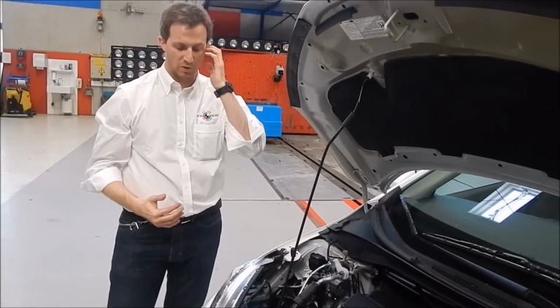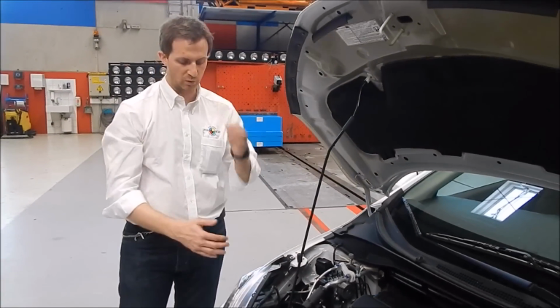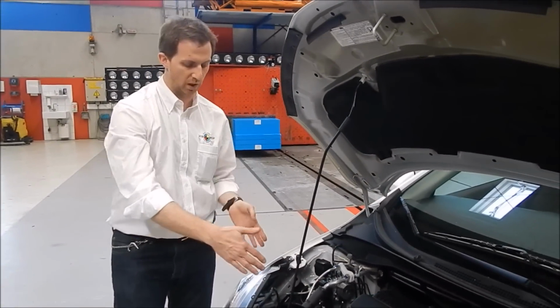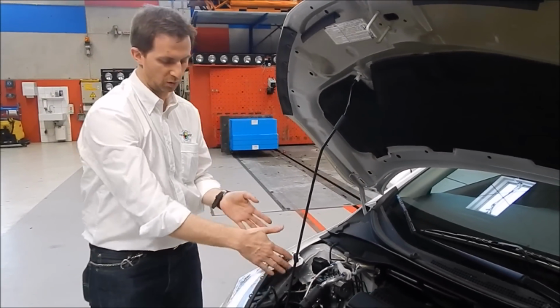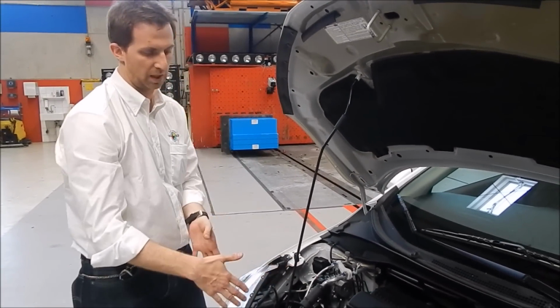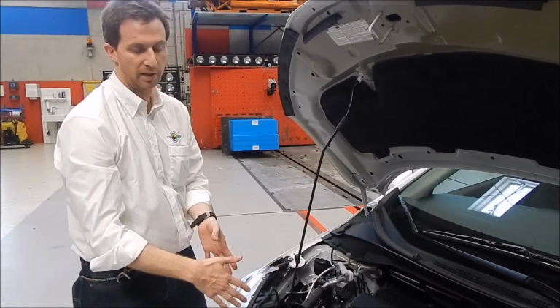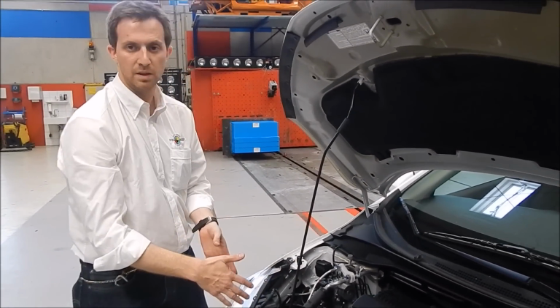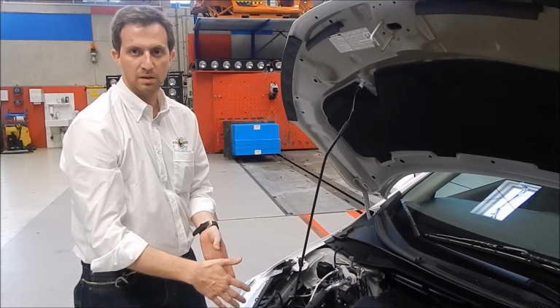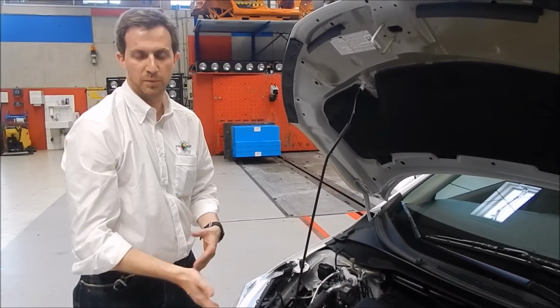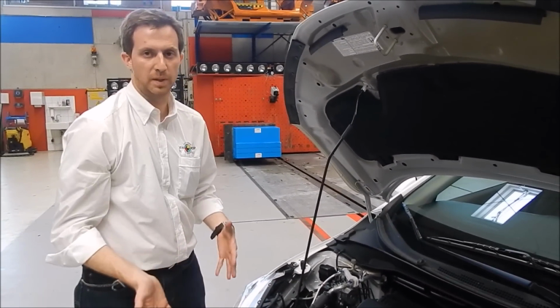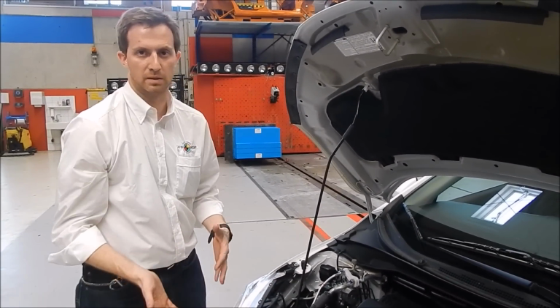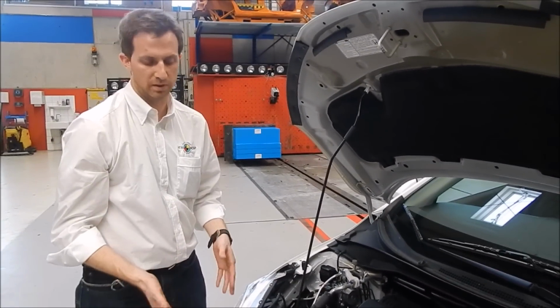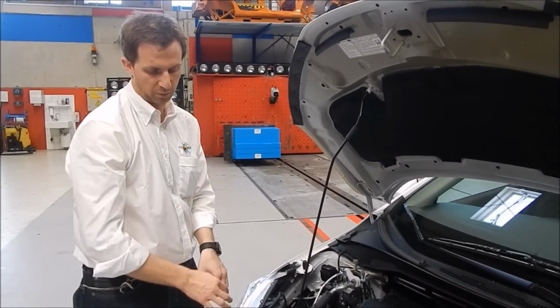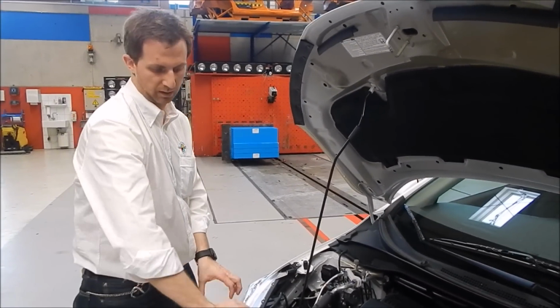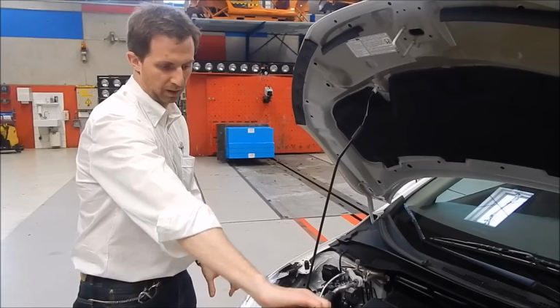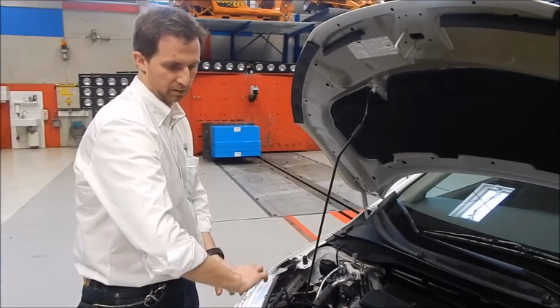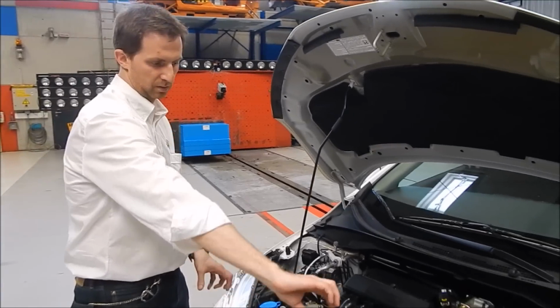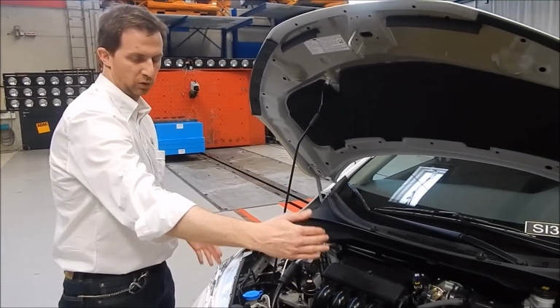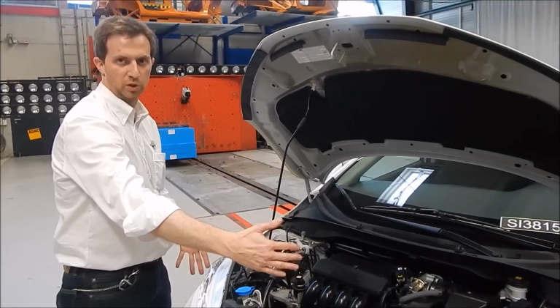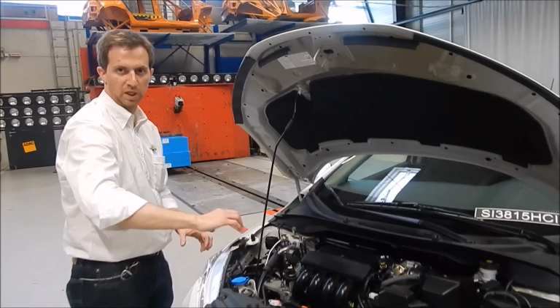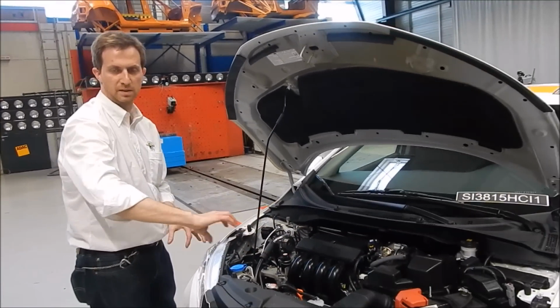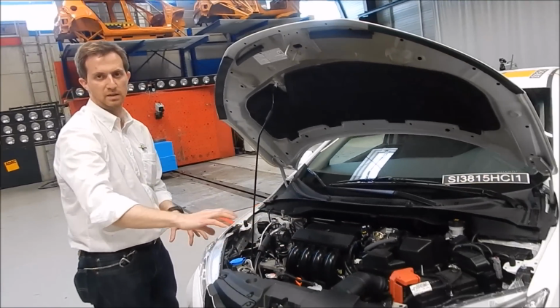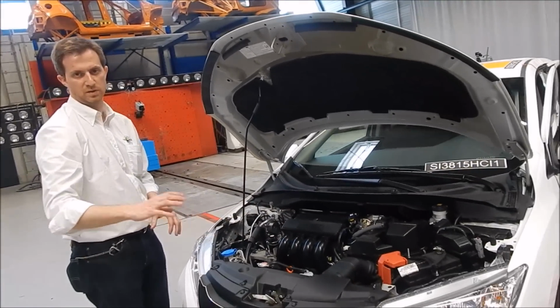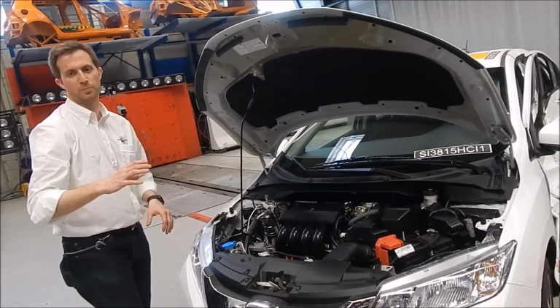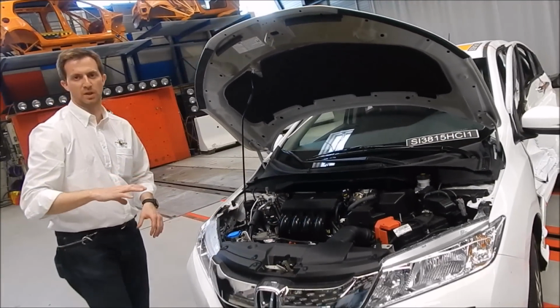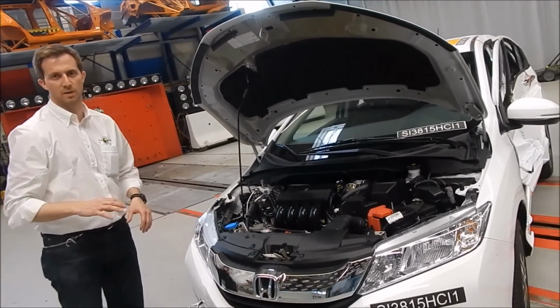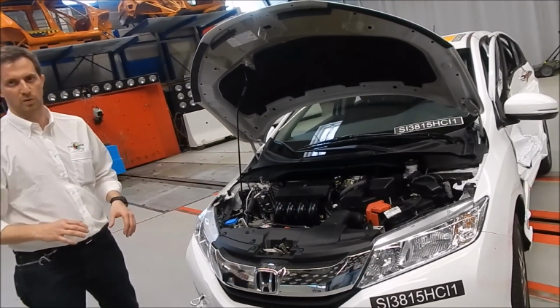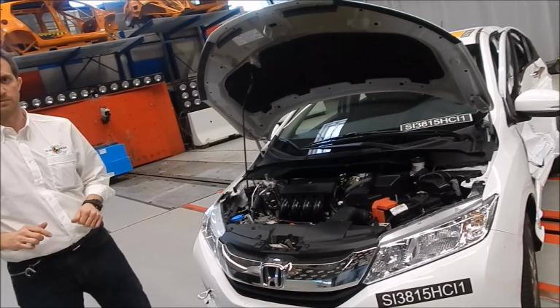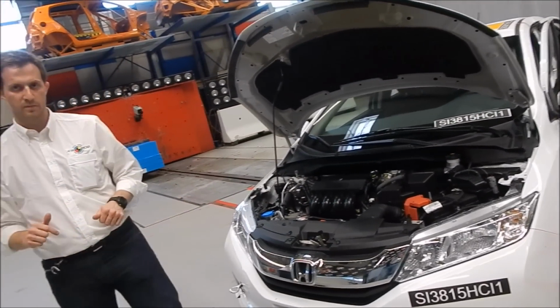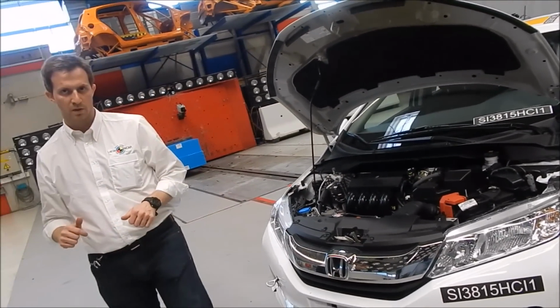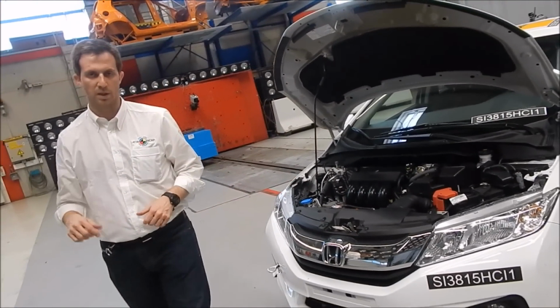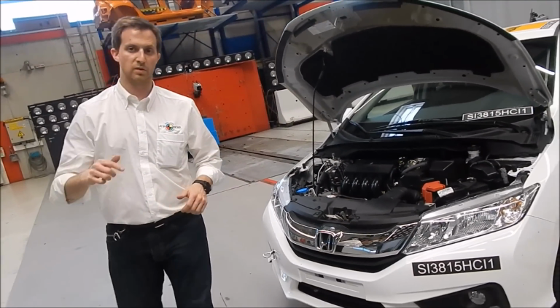La mayoría de los autos tienen el longitudinal hasta ahí, y después no tienen más nada. Tienen el montante que va de las dos longitudinales, que es el que soporta el amortiguador y el radiador.